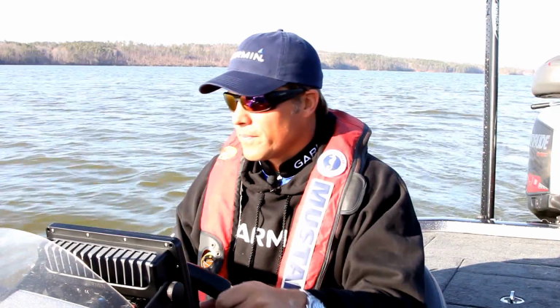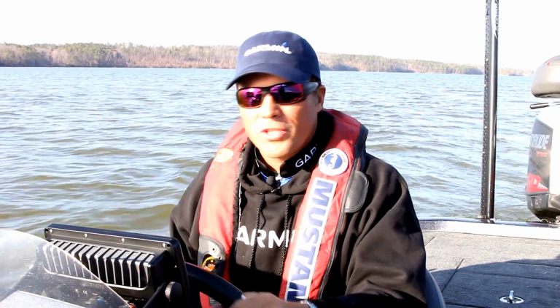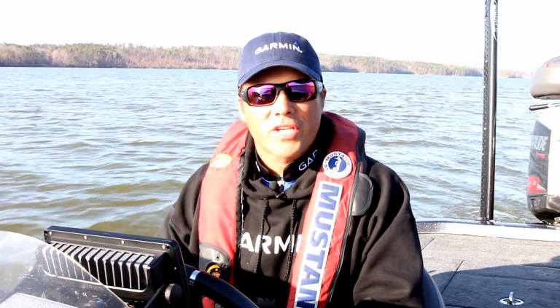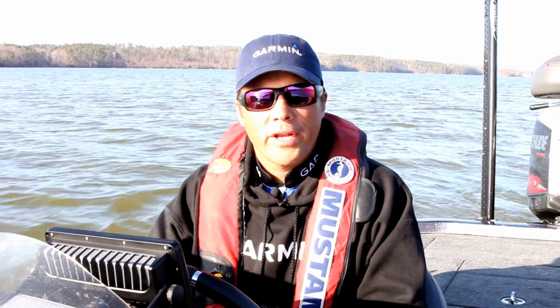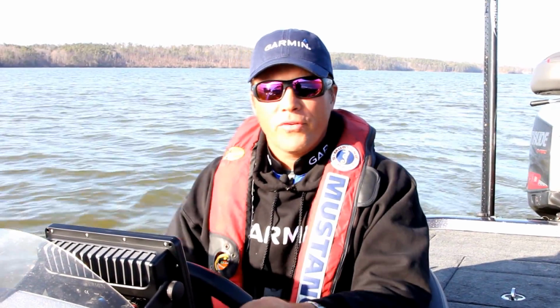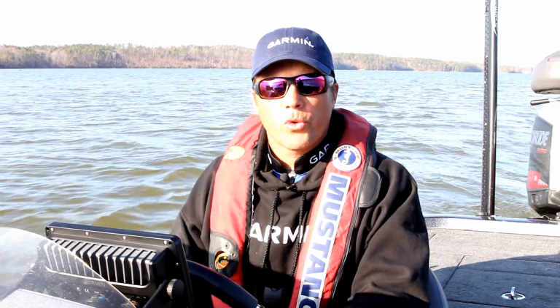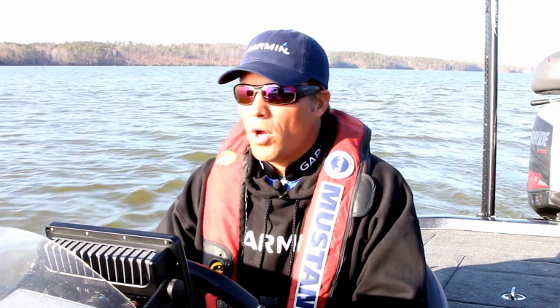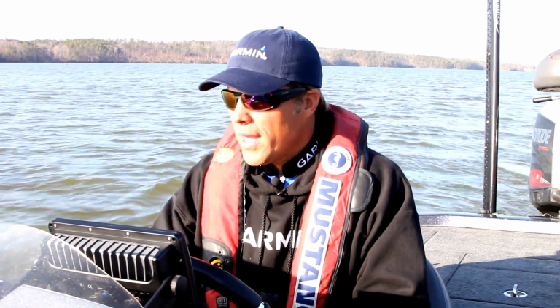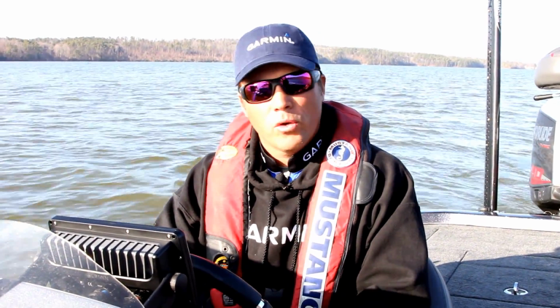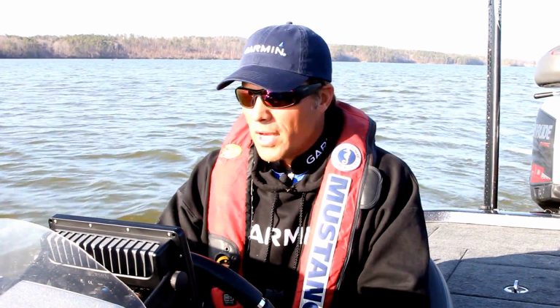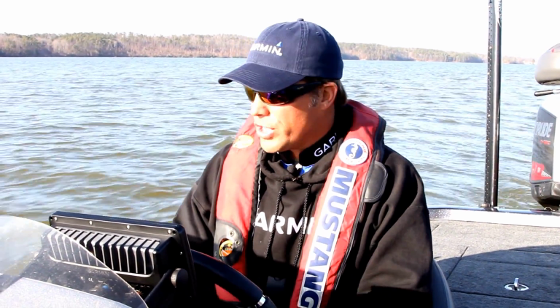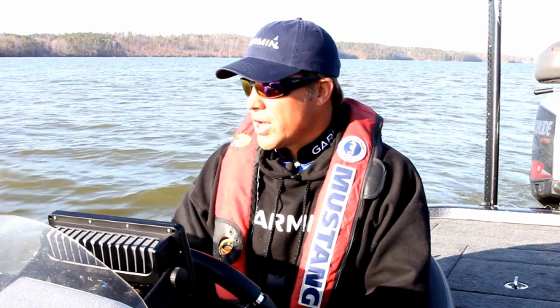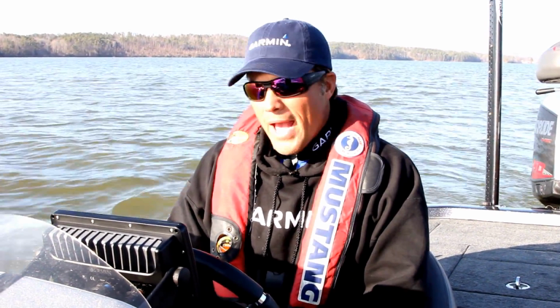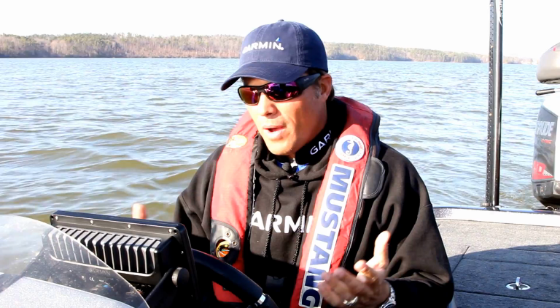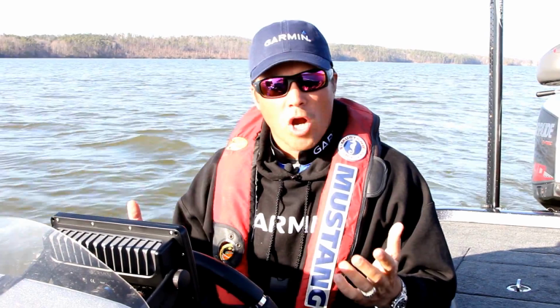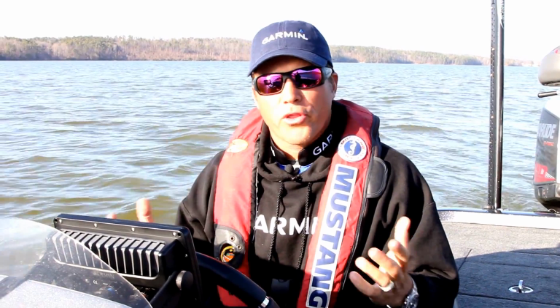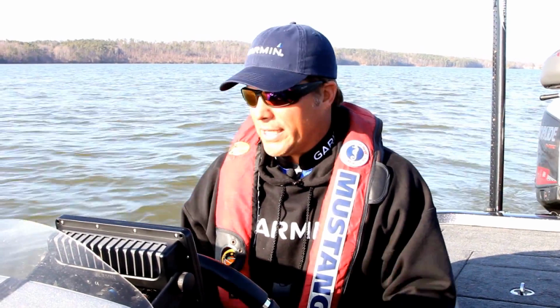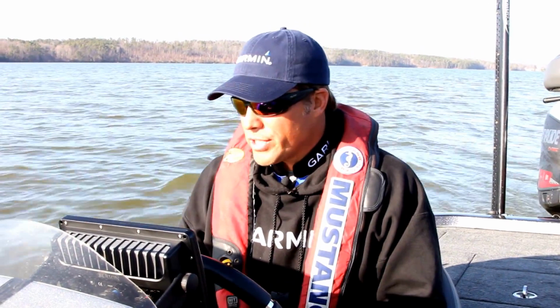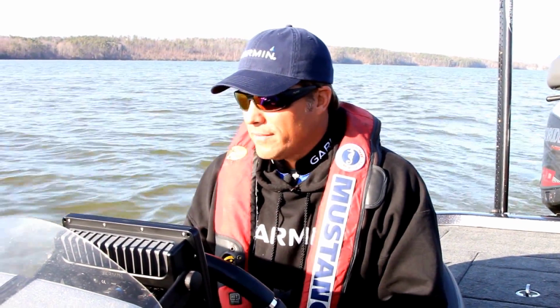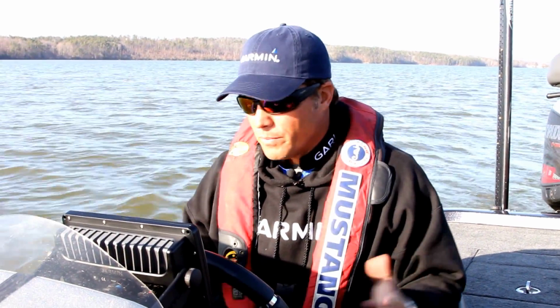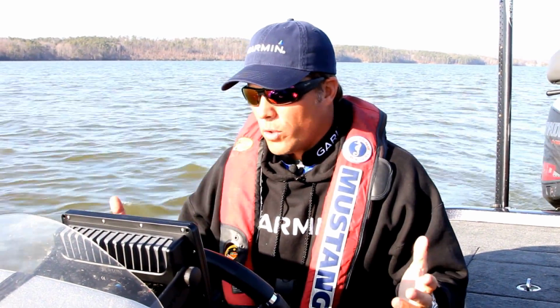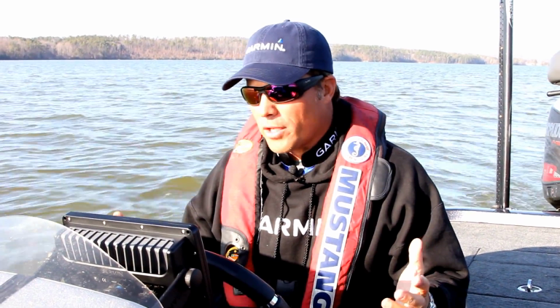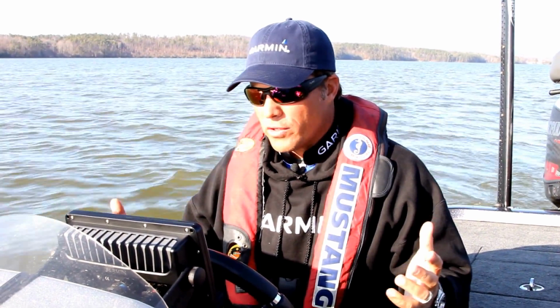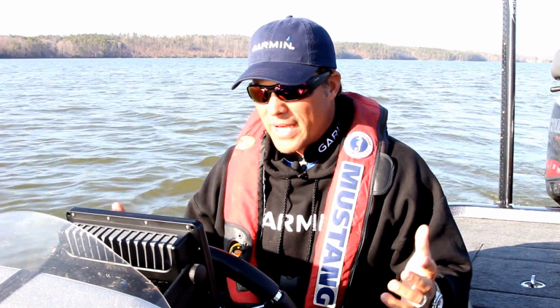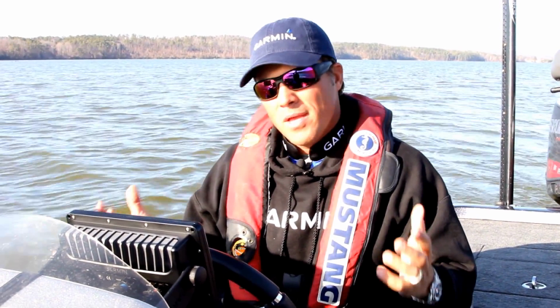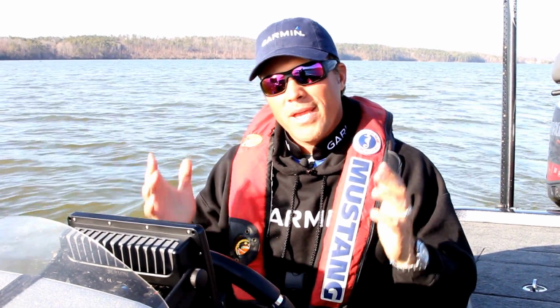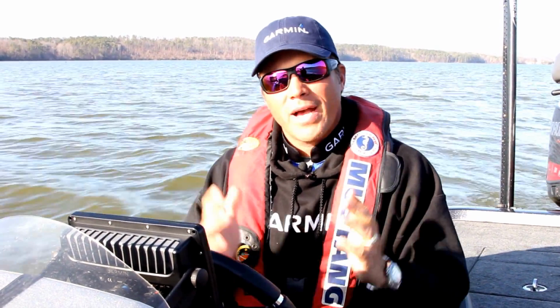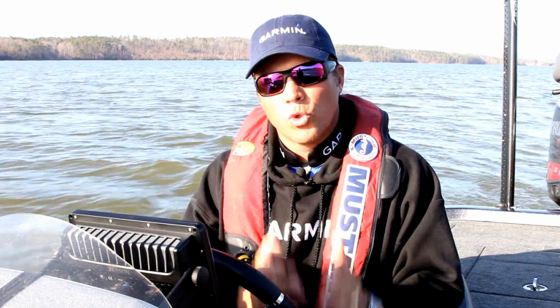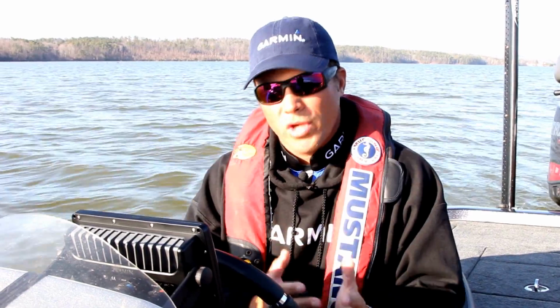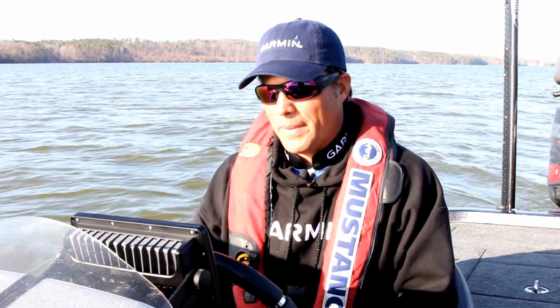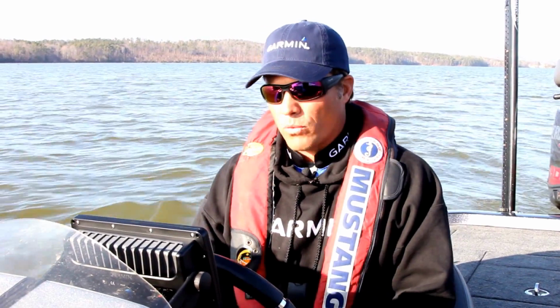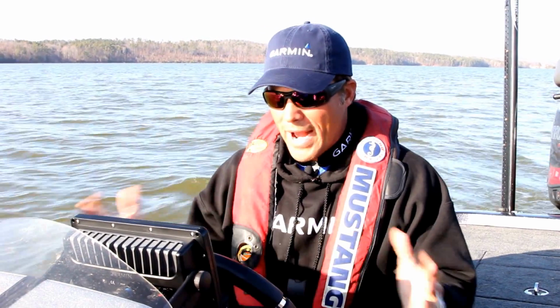What's up guys? Scott Martin here, FLW Touring Pro and host of the Scott Martin Challenge. I've been with Garmin for 13 years and been enjoying their products for all that time, but they have got some cool stuff coming out right now.